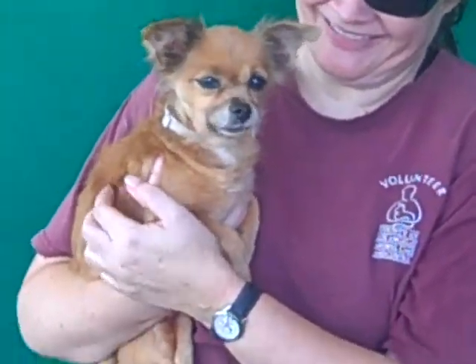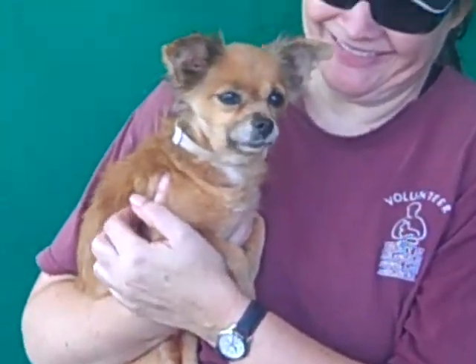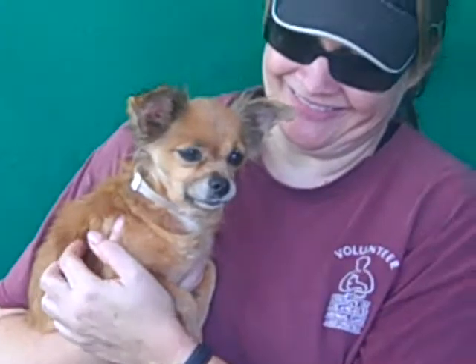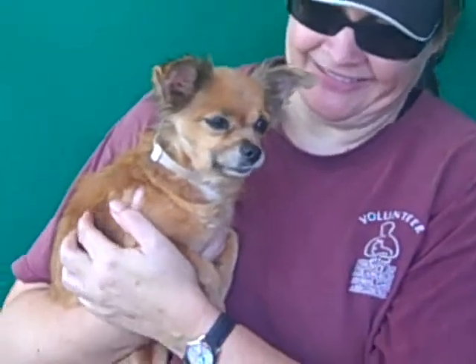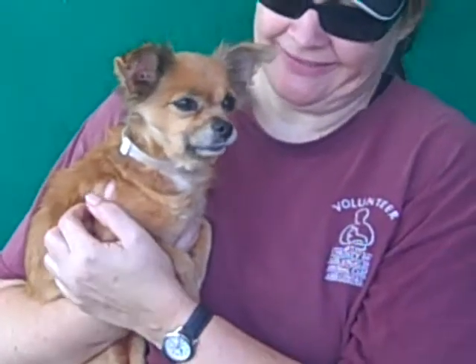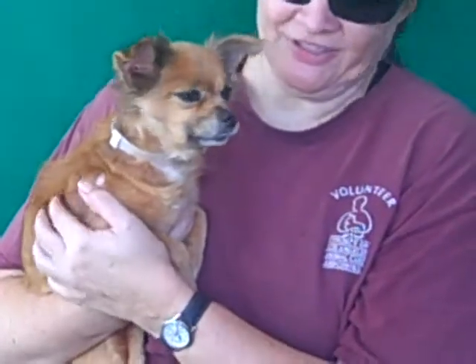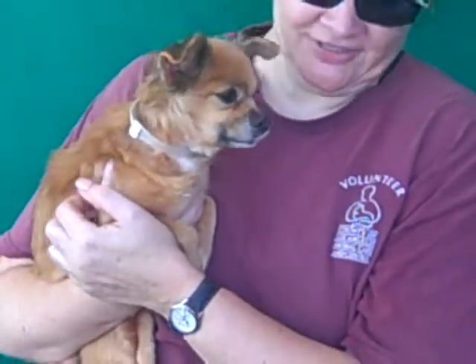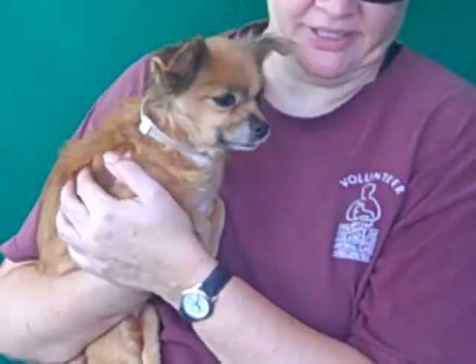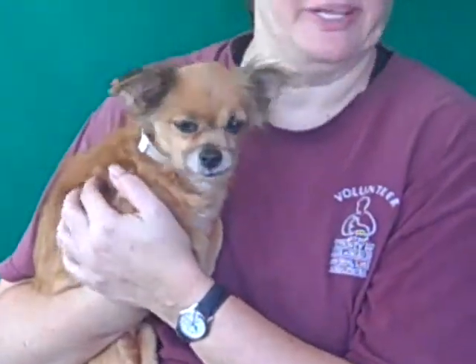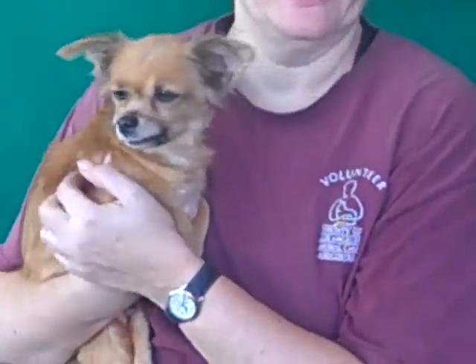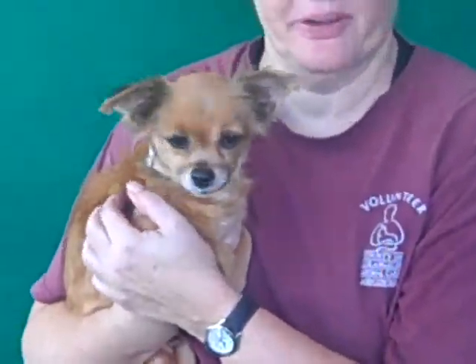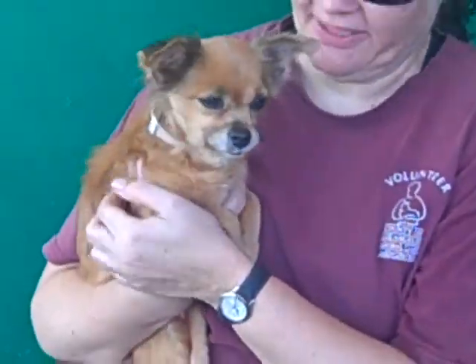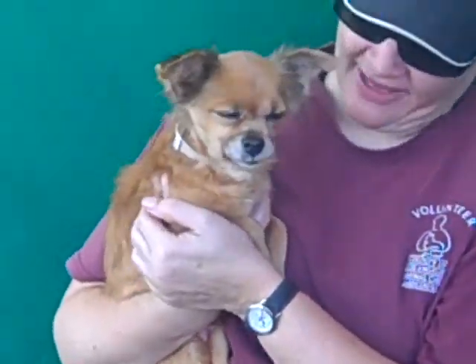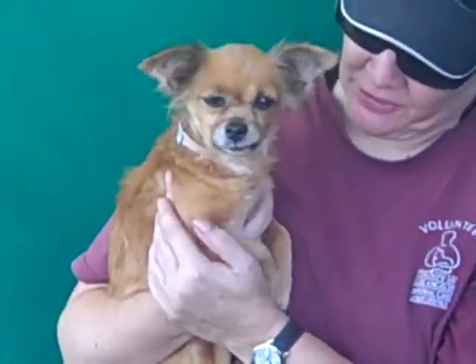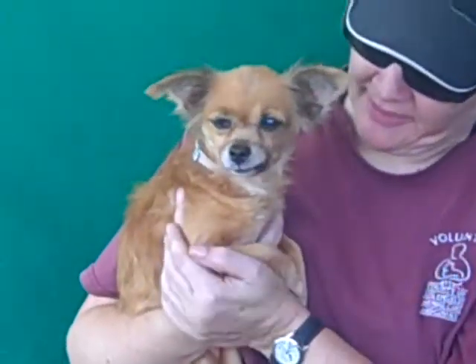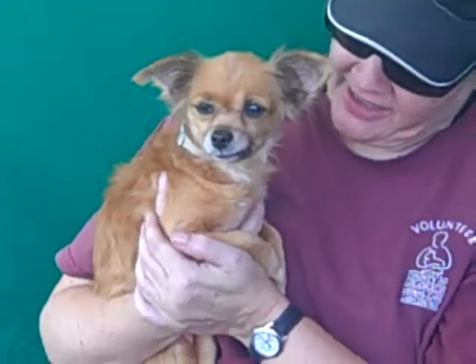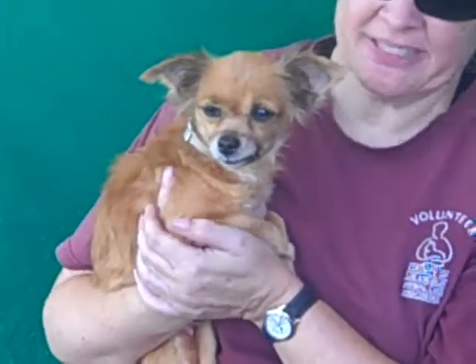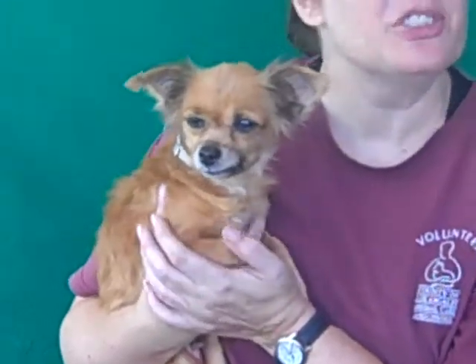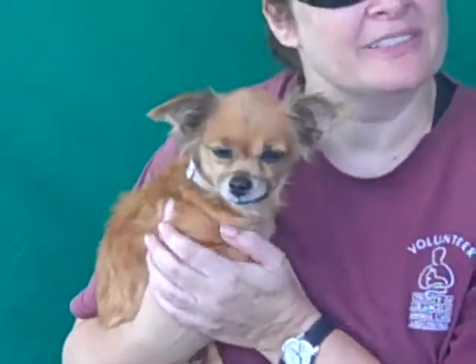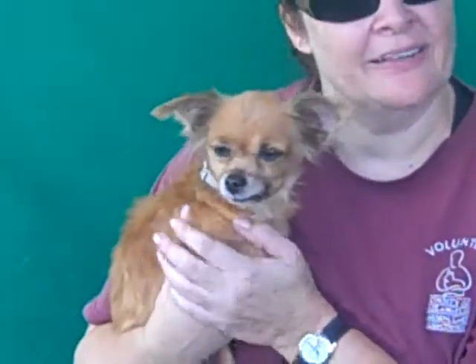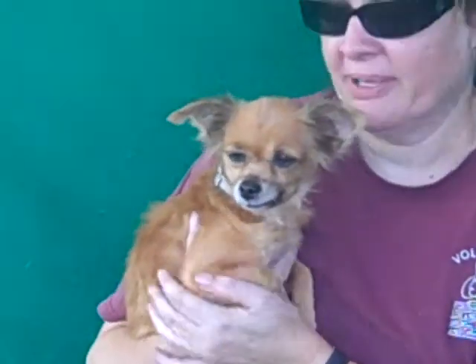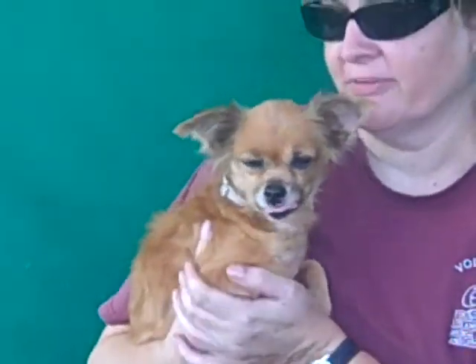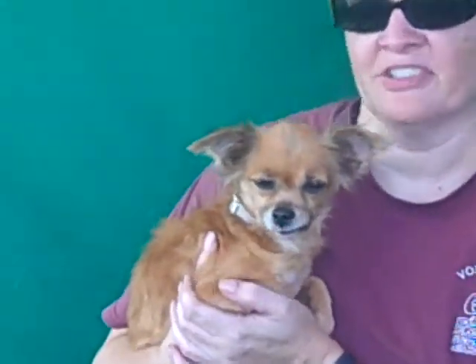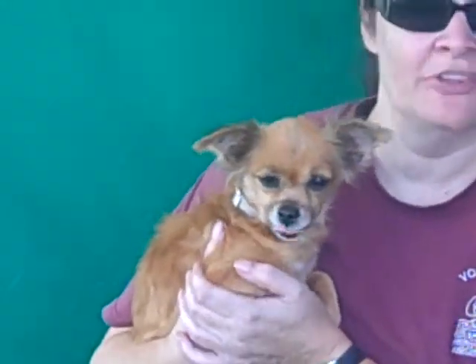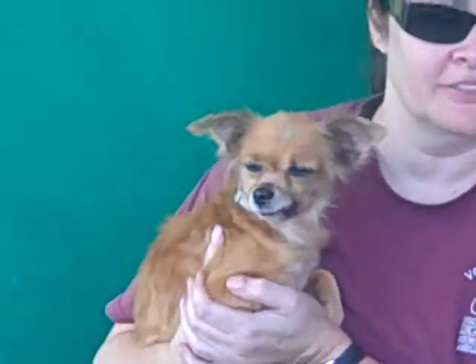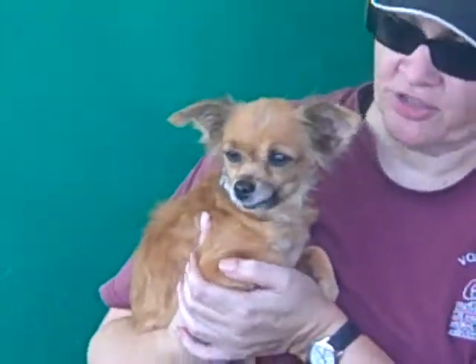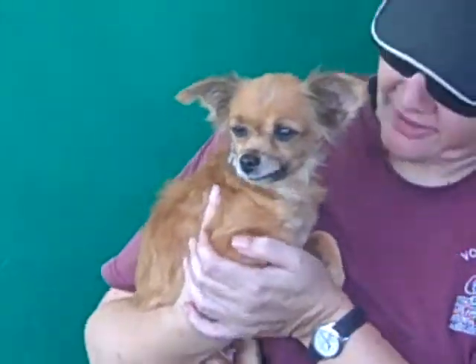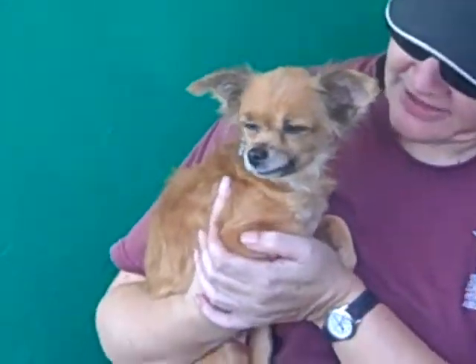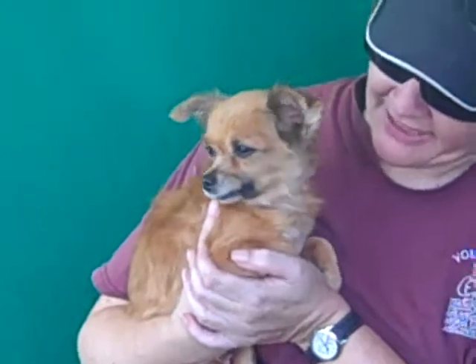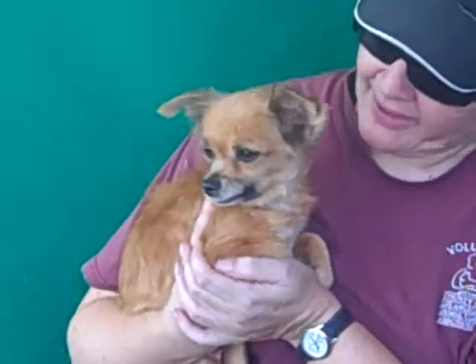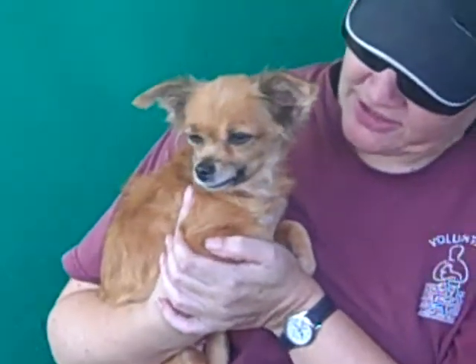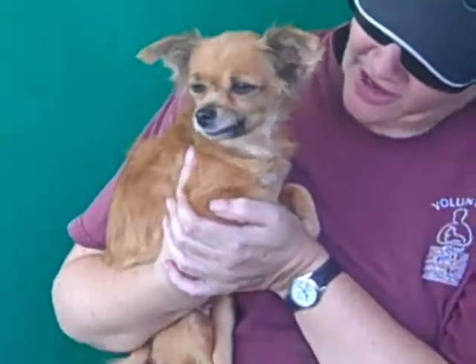Is there anything else you want to tell us about Sandy? Yeah, she's just really sweet and she'll be great with any kind of household. Maybe with small children just make sure they watch her because she's such a small dog, but she's a good dog.